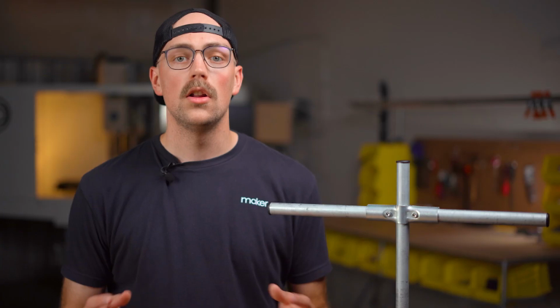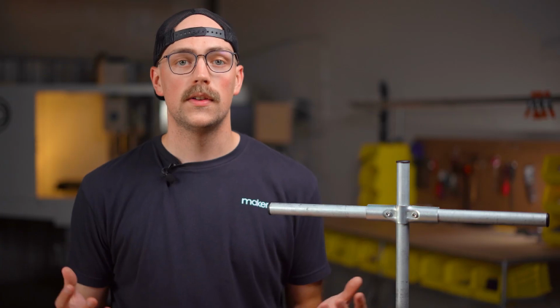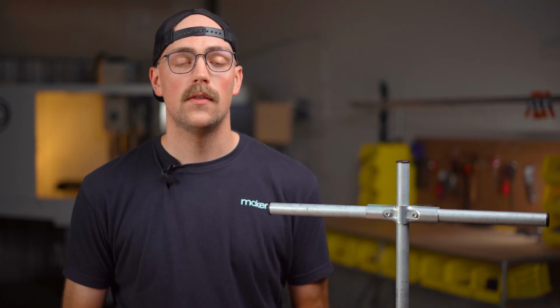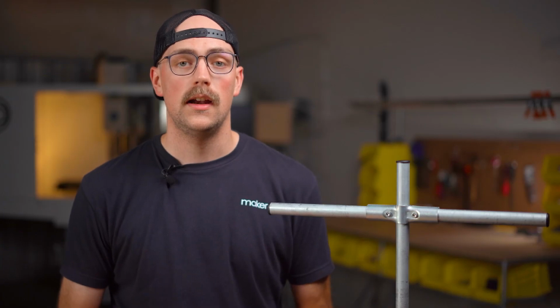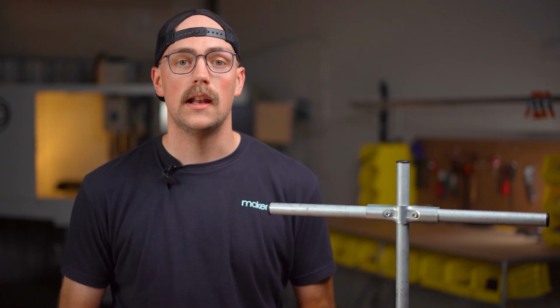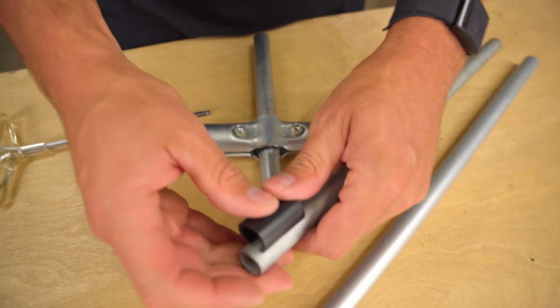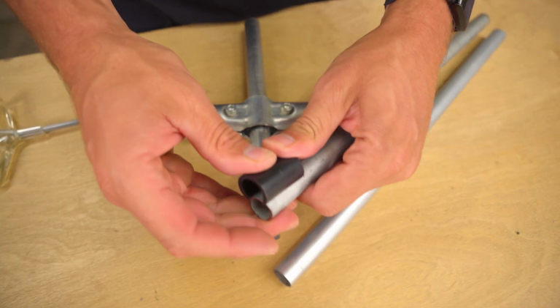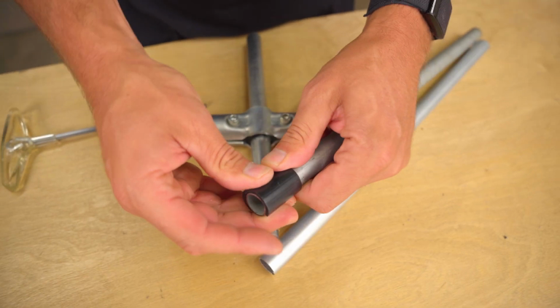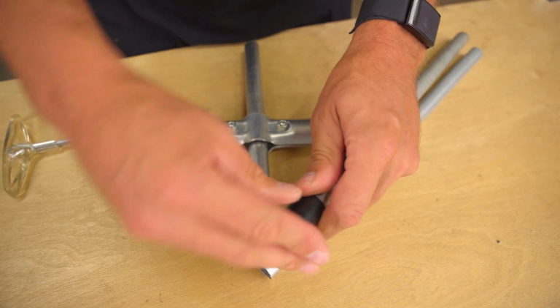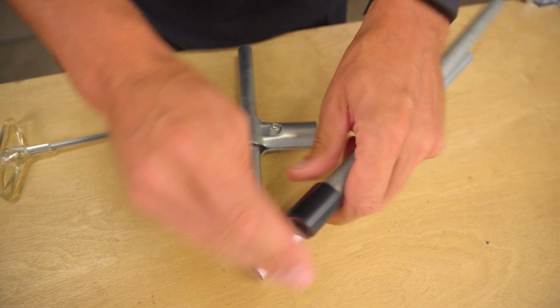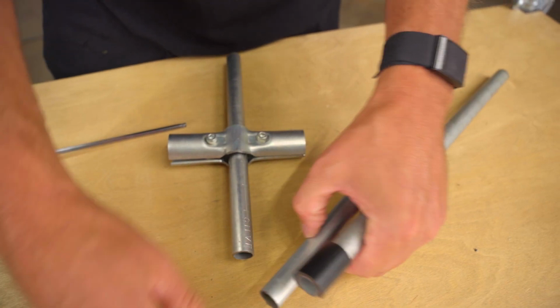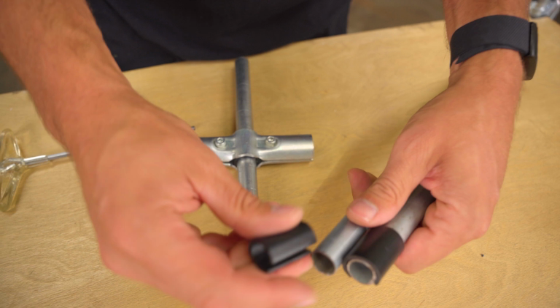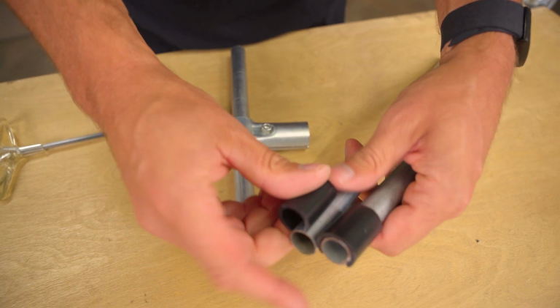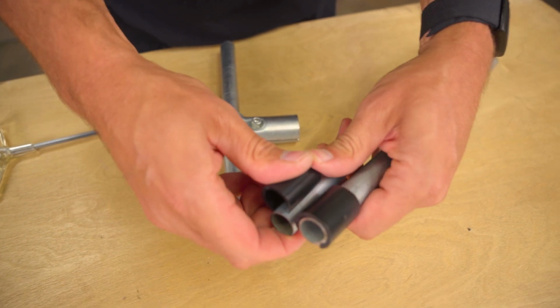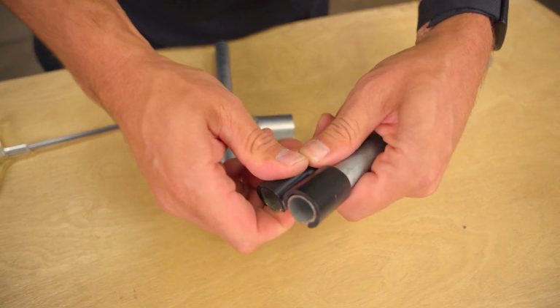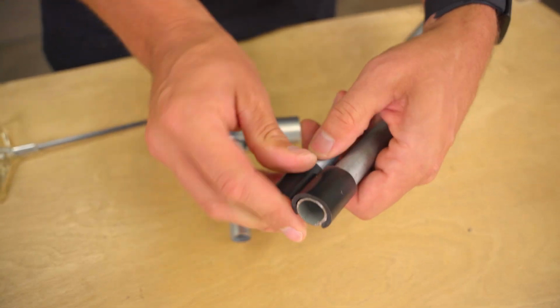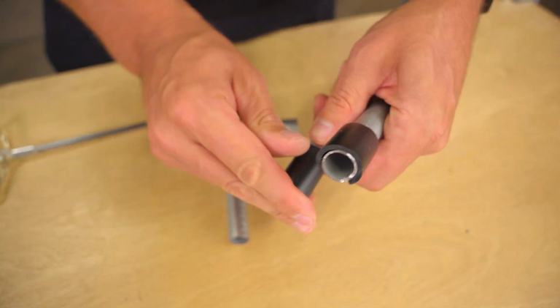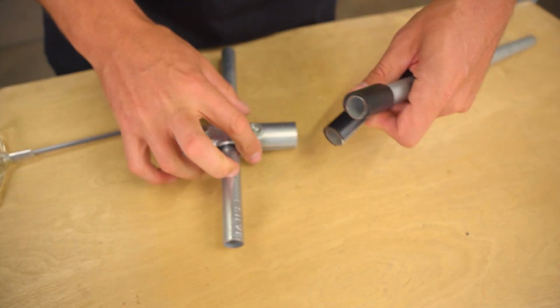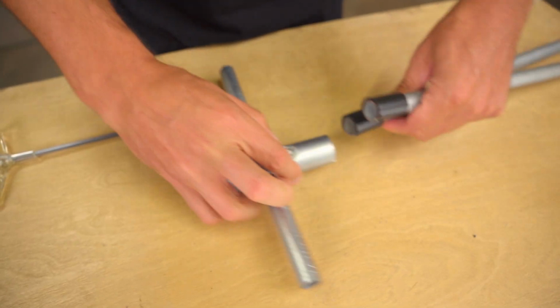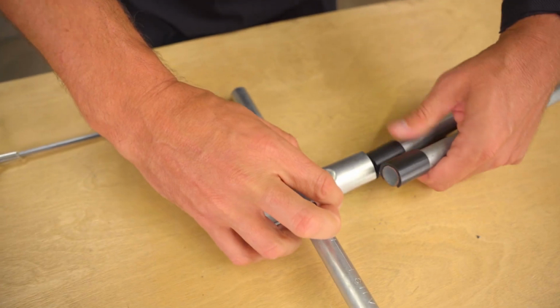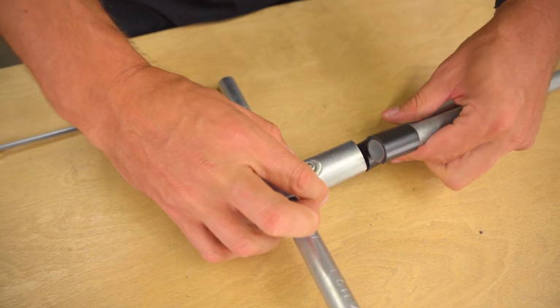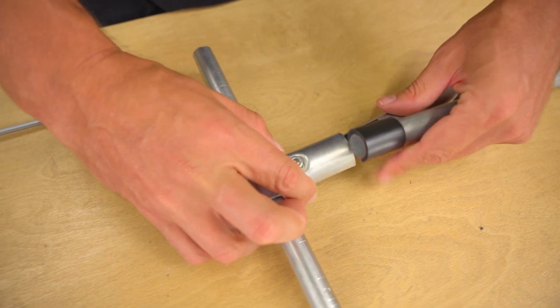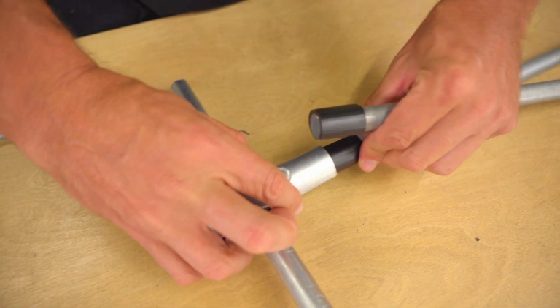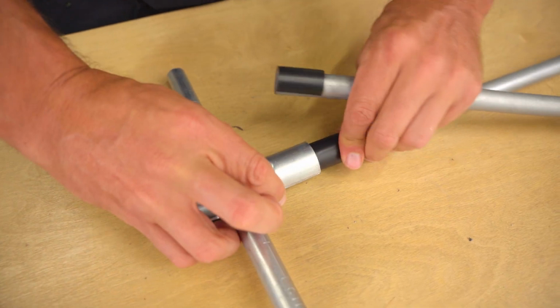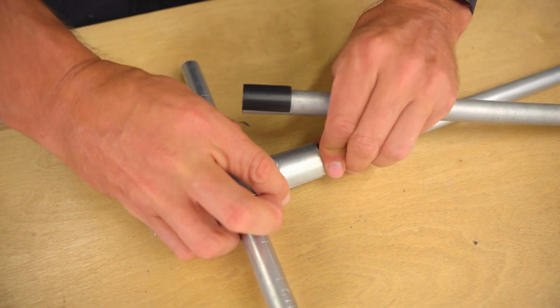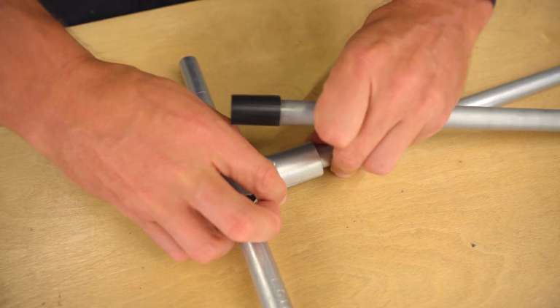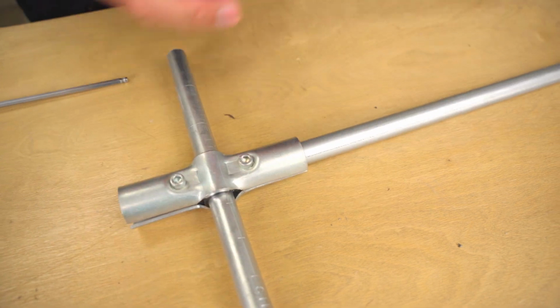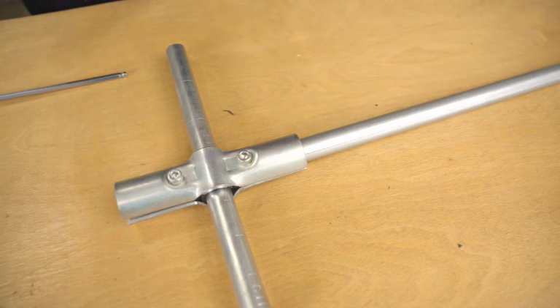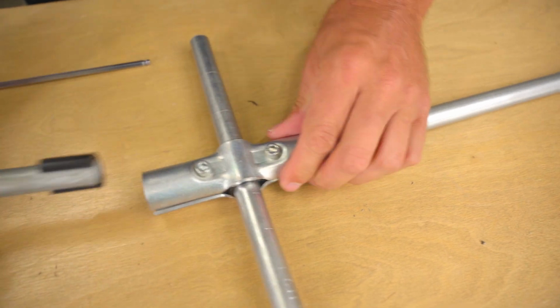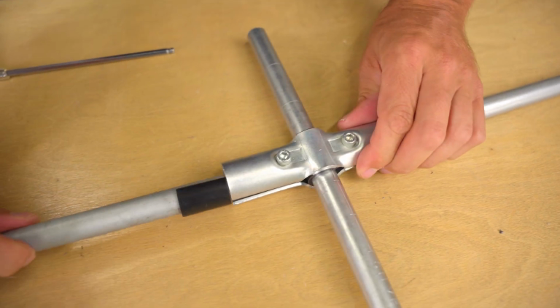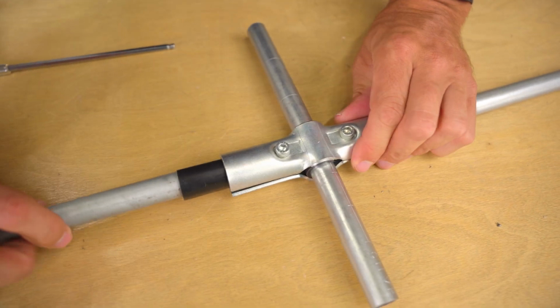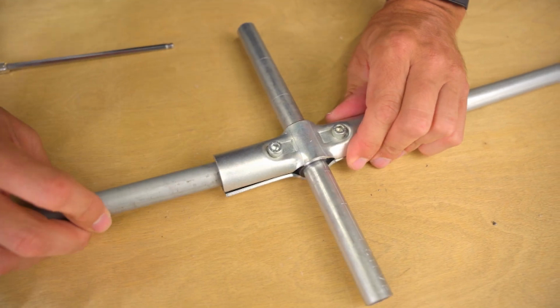All available sizes of the 180 degree connector will function and assemble the same way, with one exception. The half inch empty conduit version will come with three black plastic adapter shims that need to be snapped onto the half inch conduit before you can assemble the connector like normal.